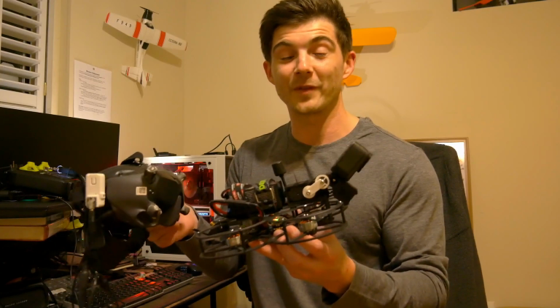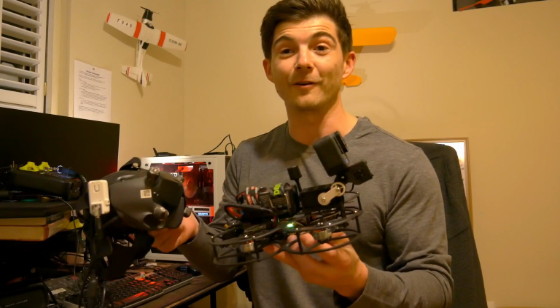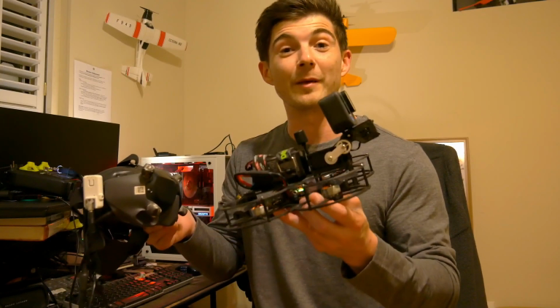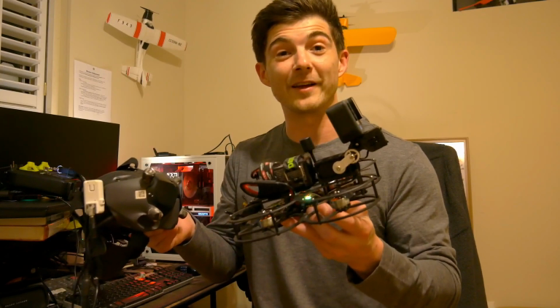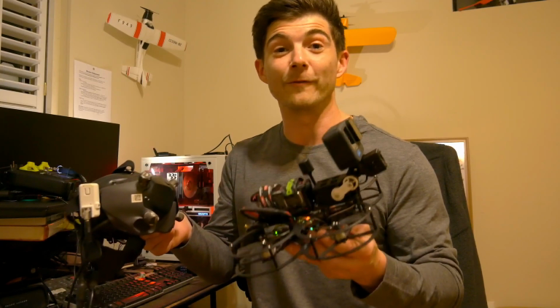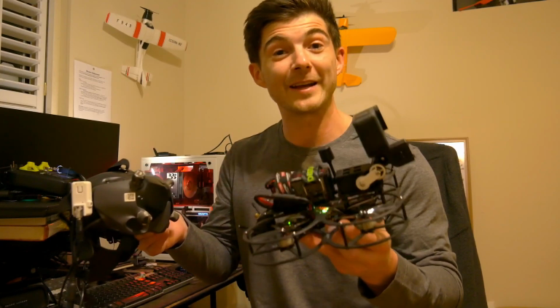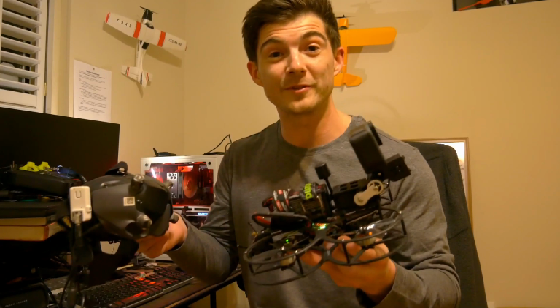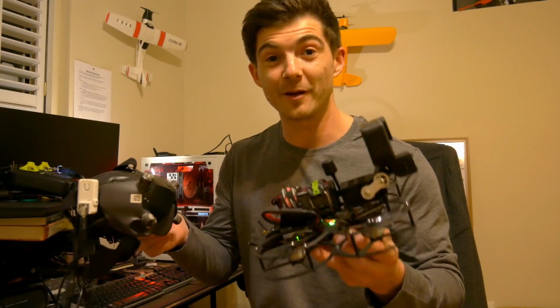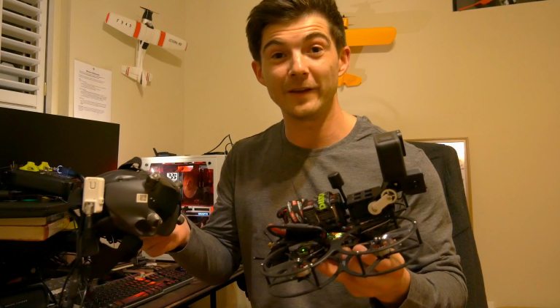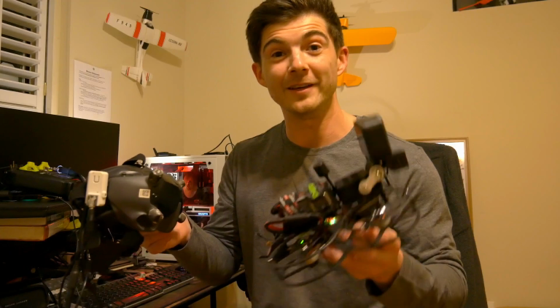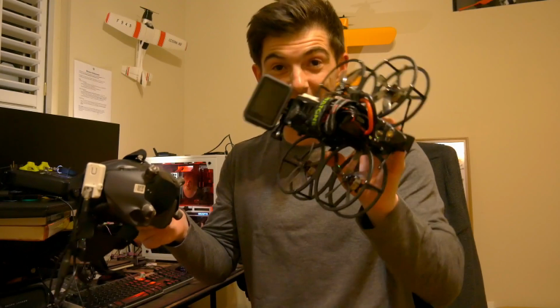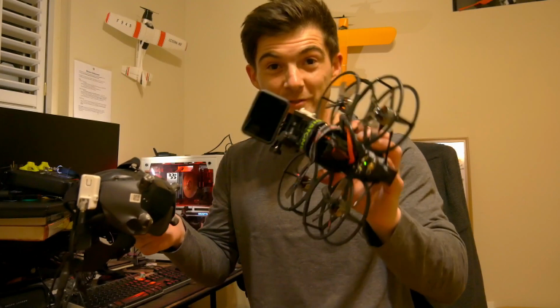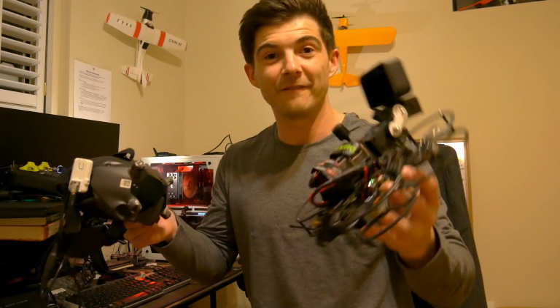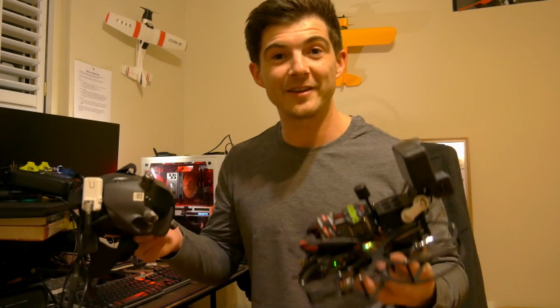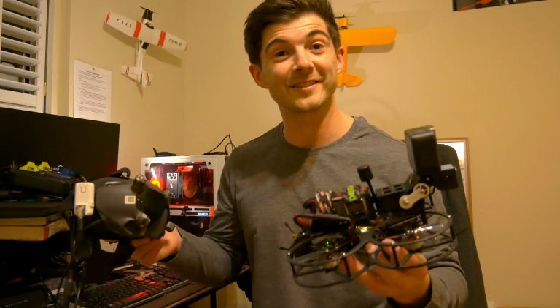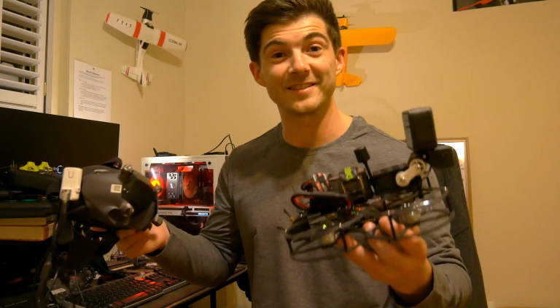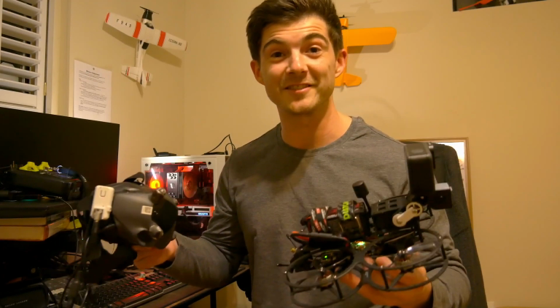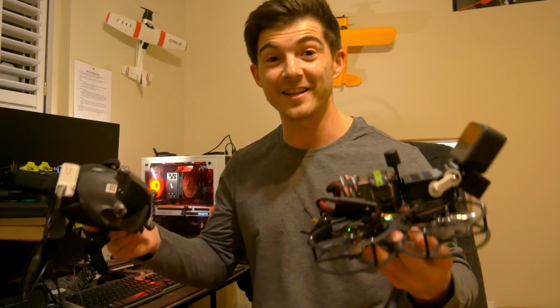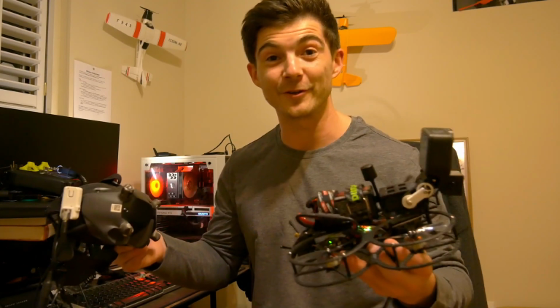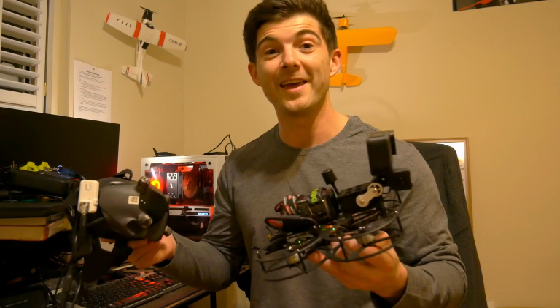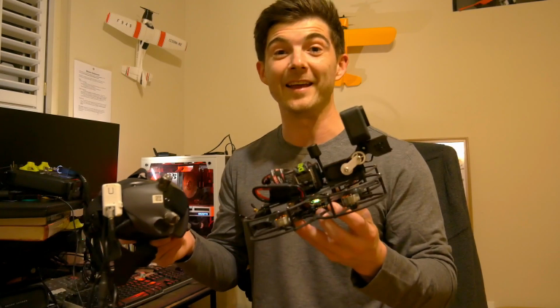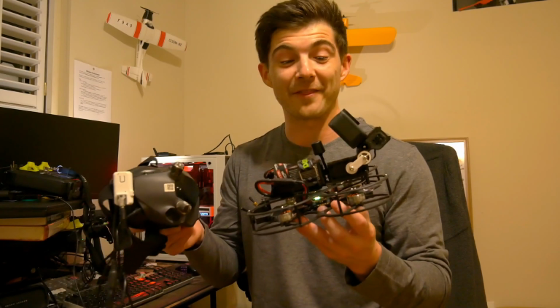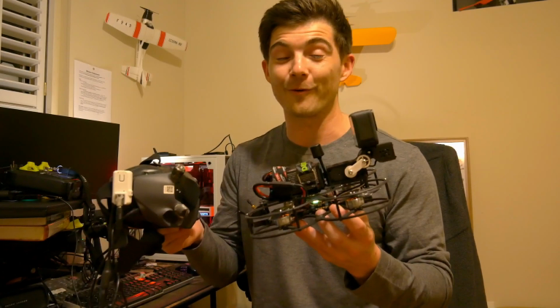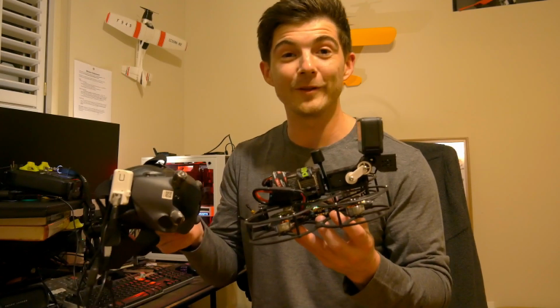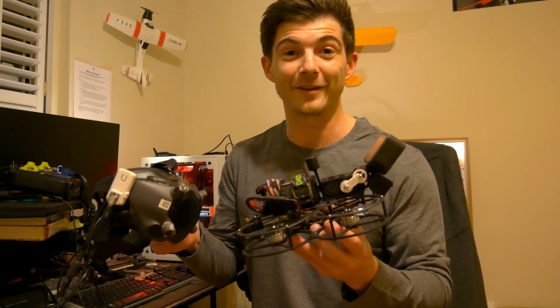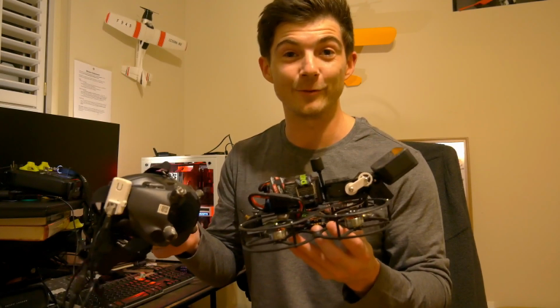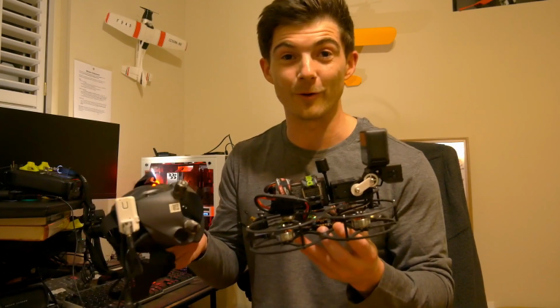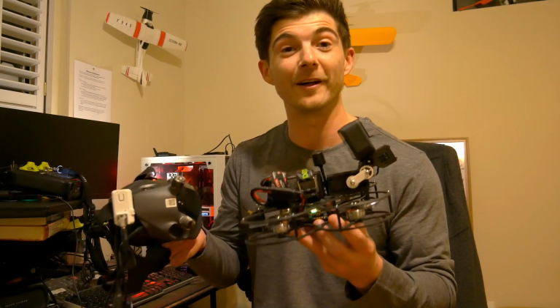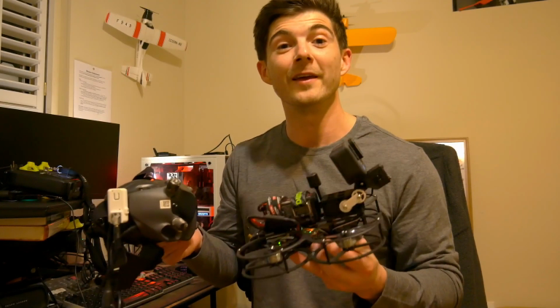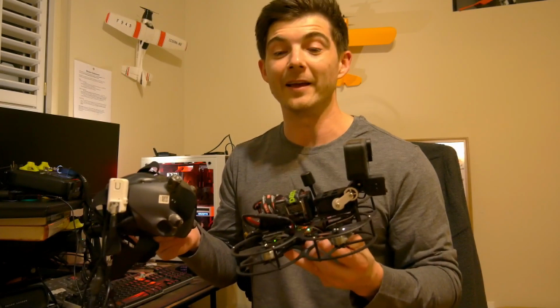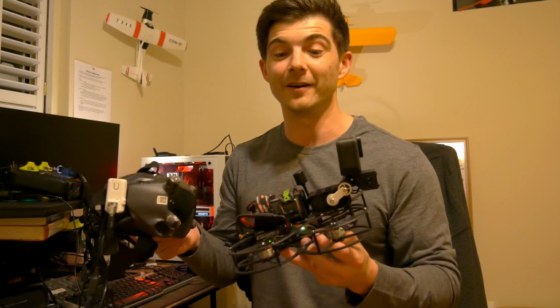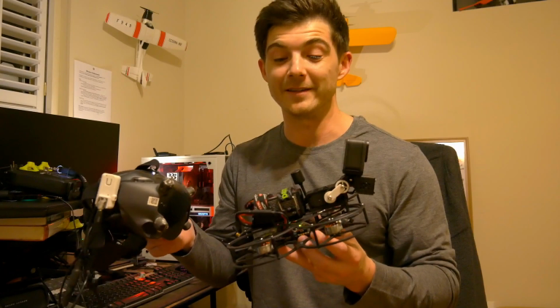There are gimbals available for TinyWhoops, Sub 250, CineWhoops, 5-inch, 6-inch, 7-inch, CineLifters, and things are only going to continue to grow and develop.